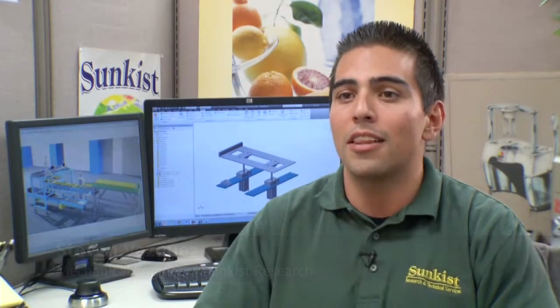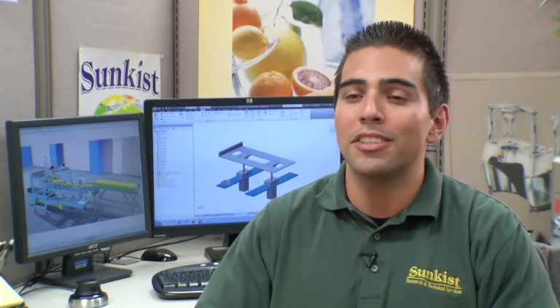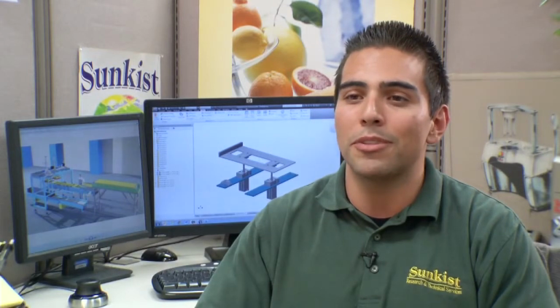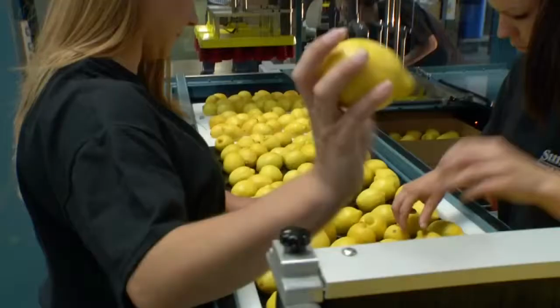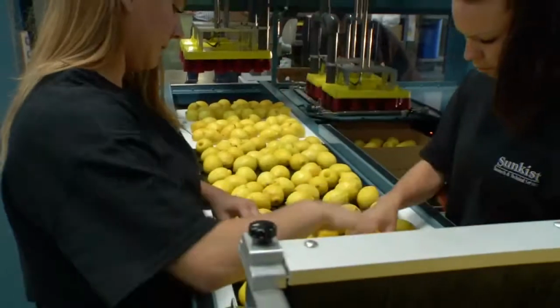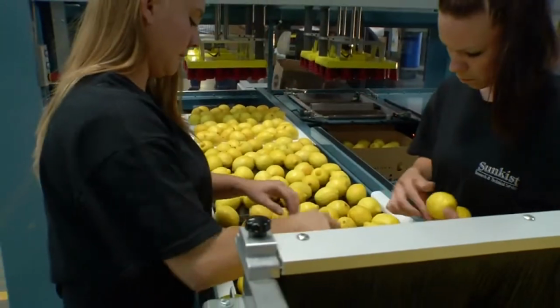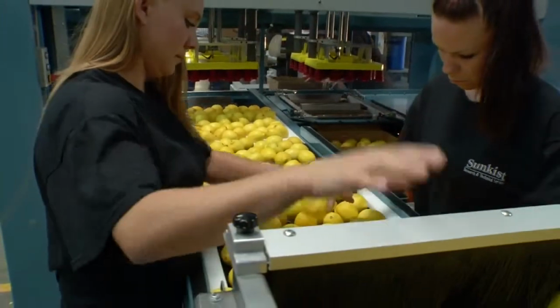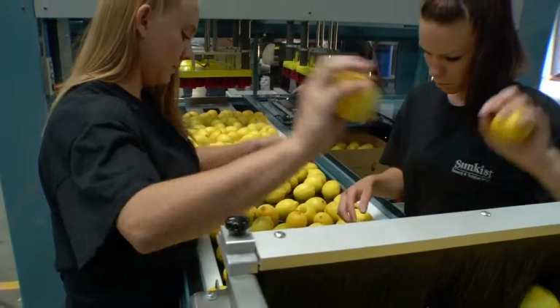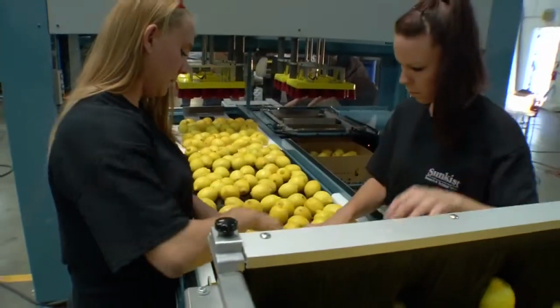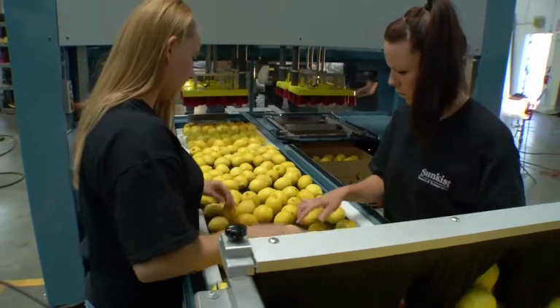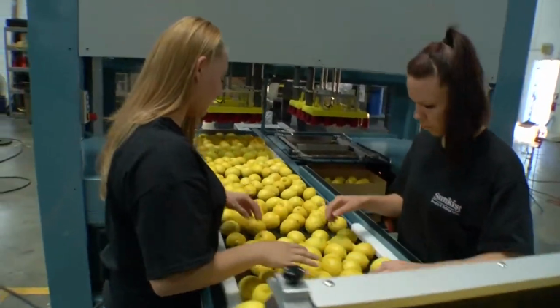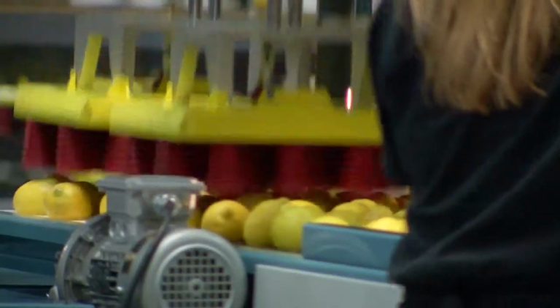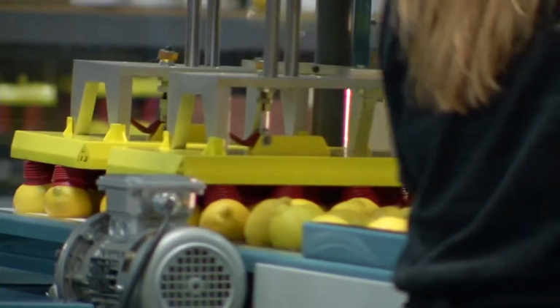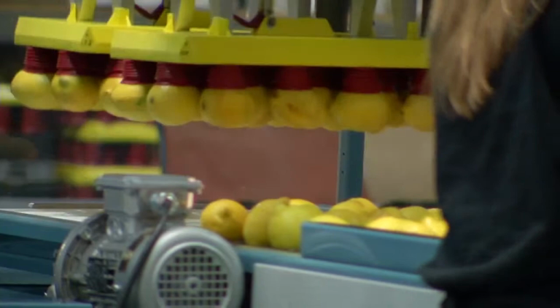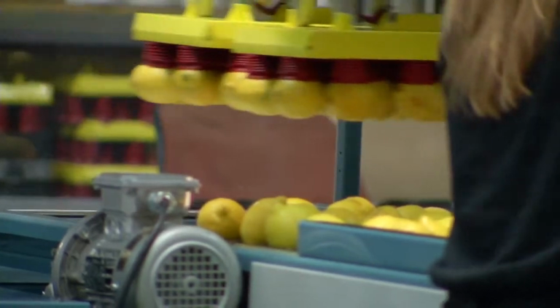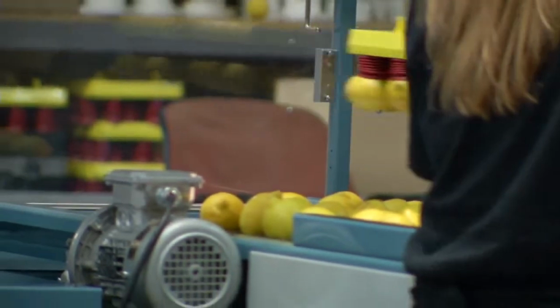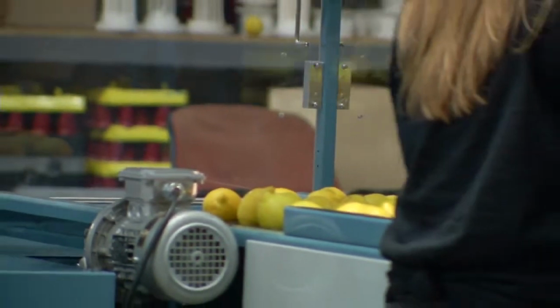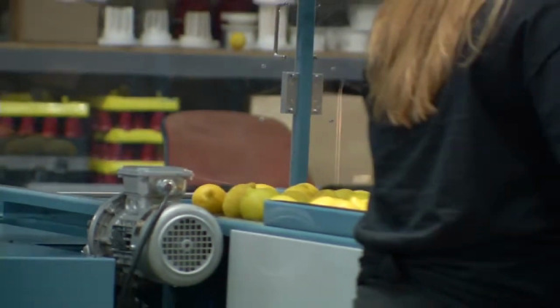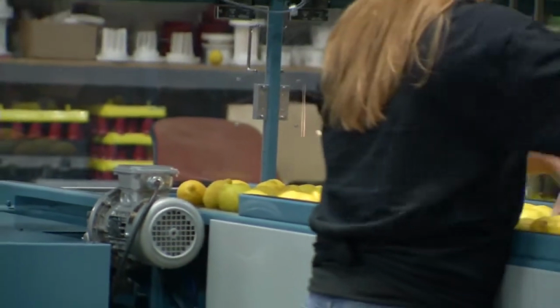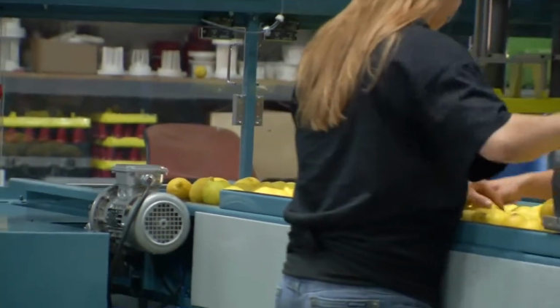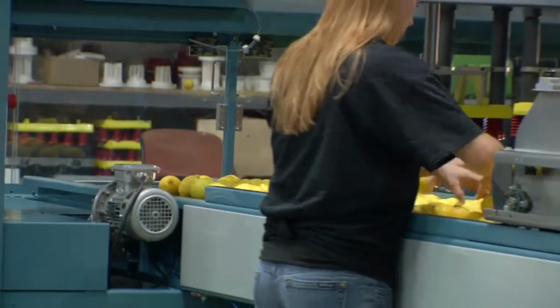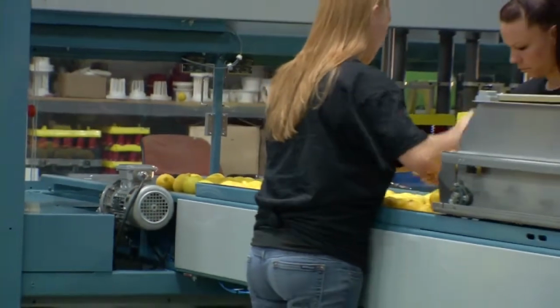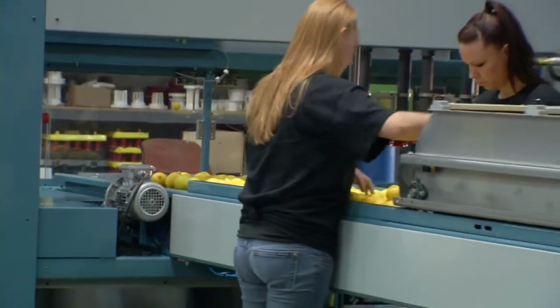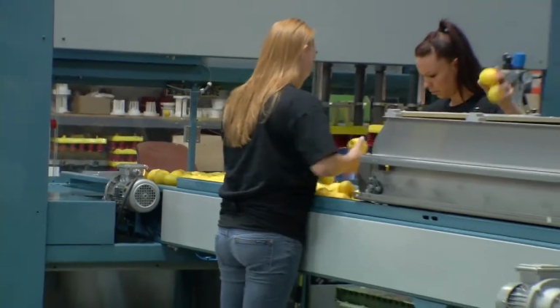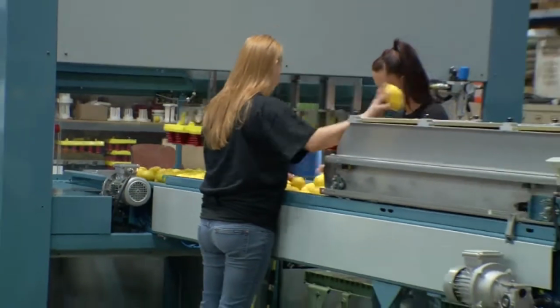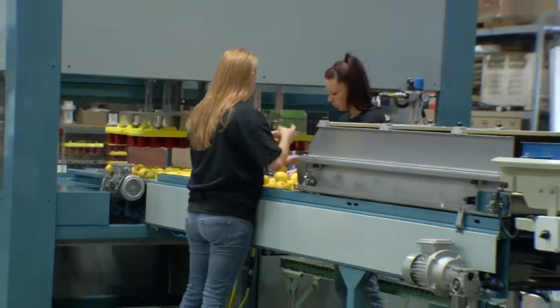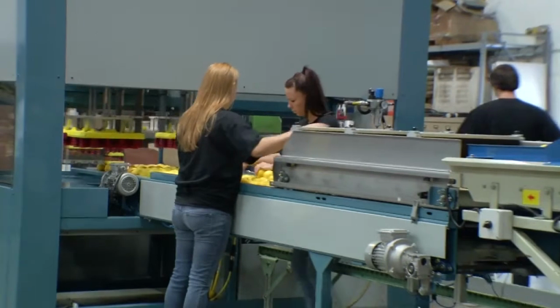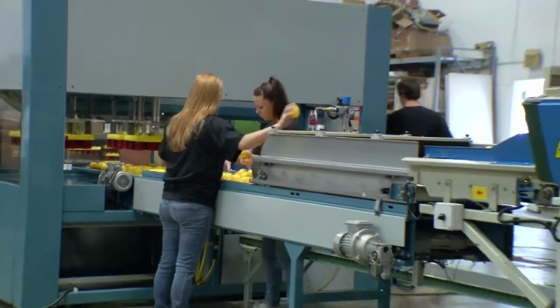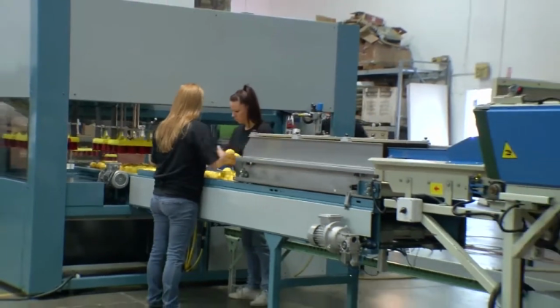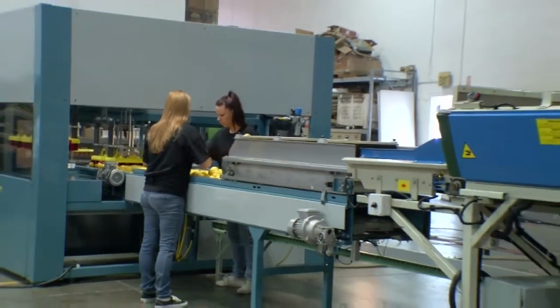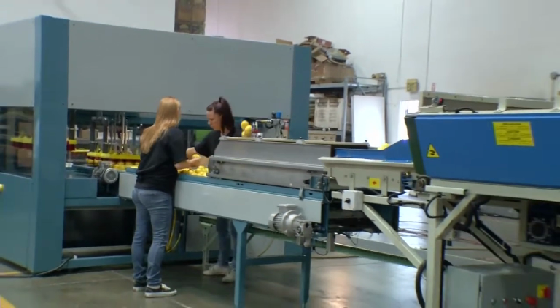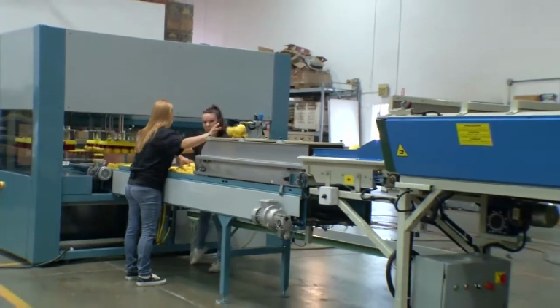The challenge came when we tried packing lemons, avocados, kiwis — things that really aren't round. So the hardest part was positioning them in a place where they could be packed. That's kind of what prompted us to make the new Sunpack machine.